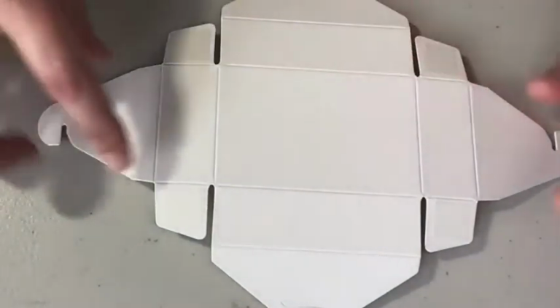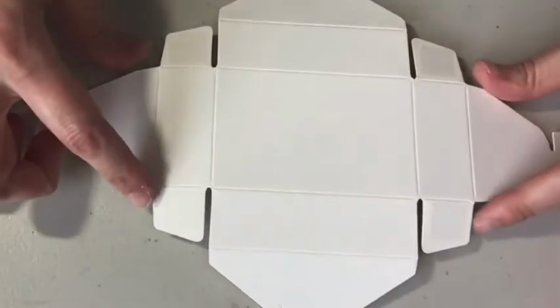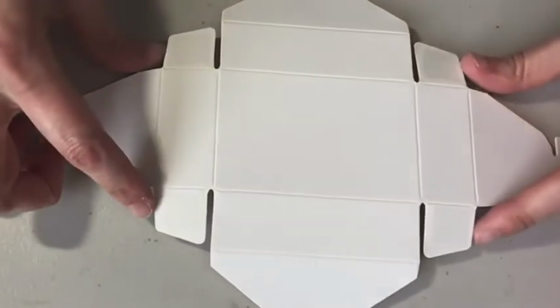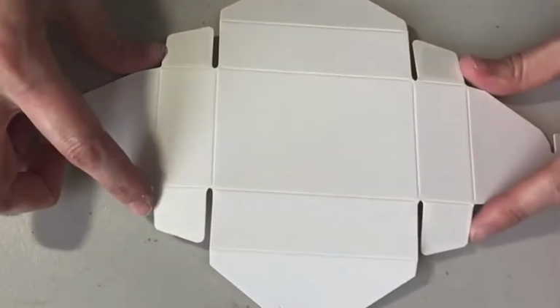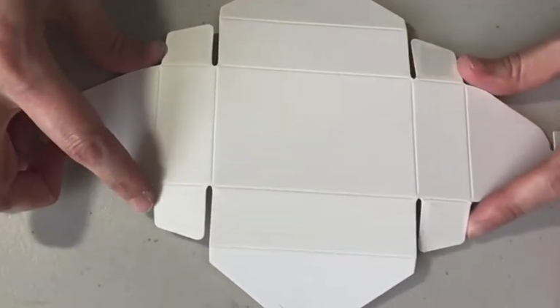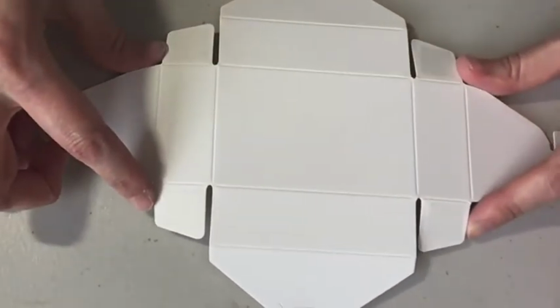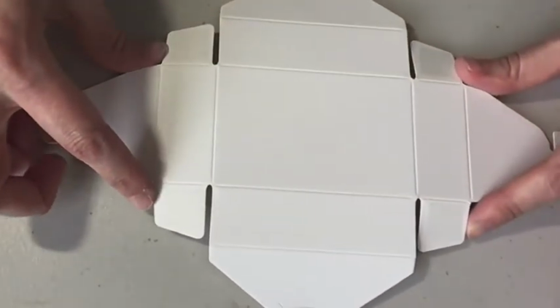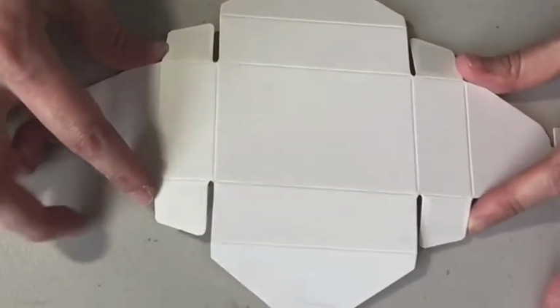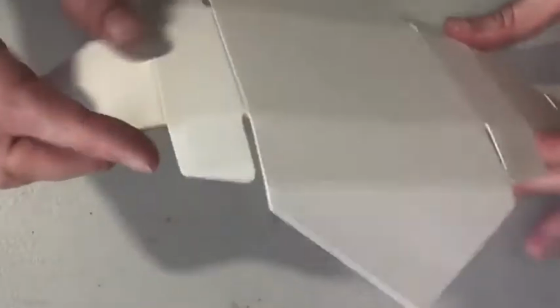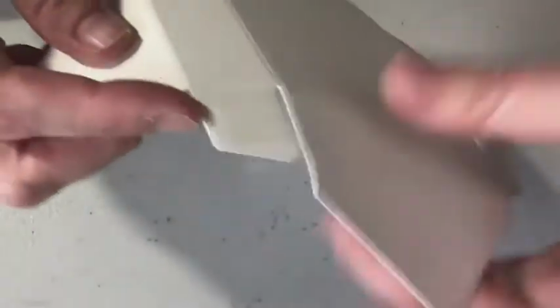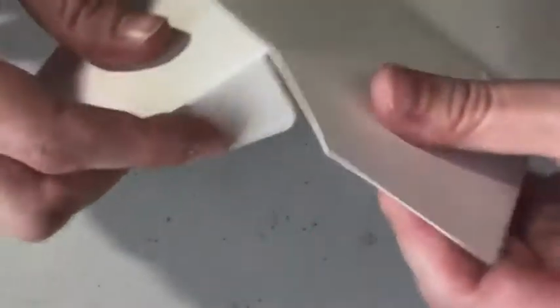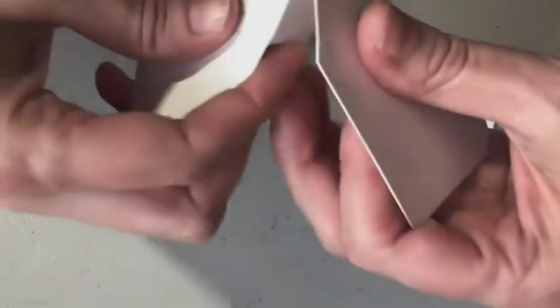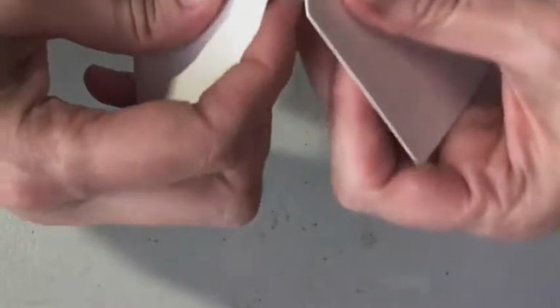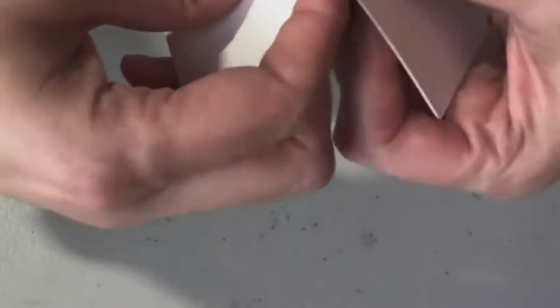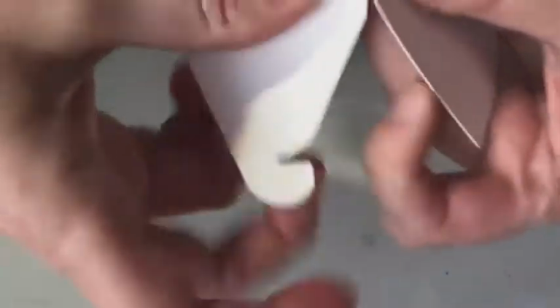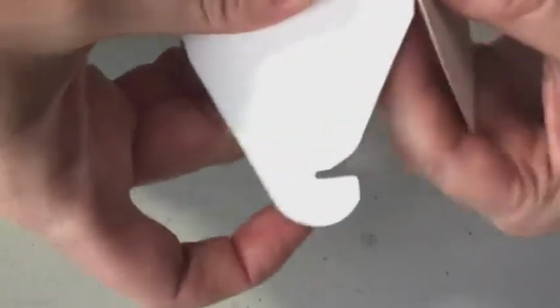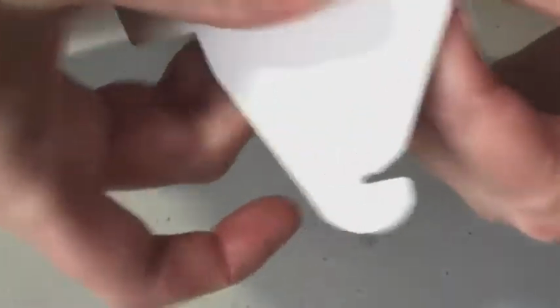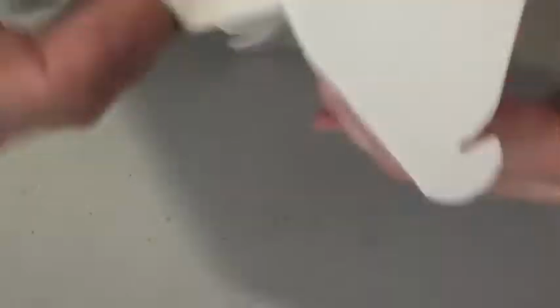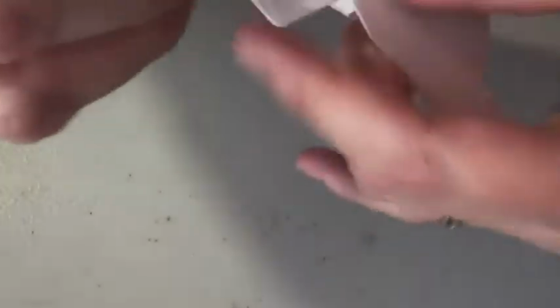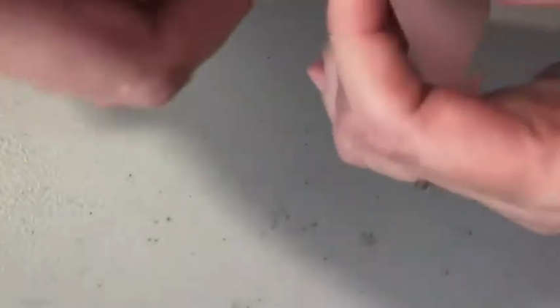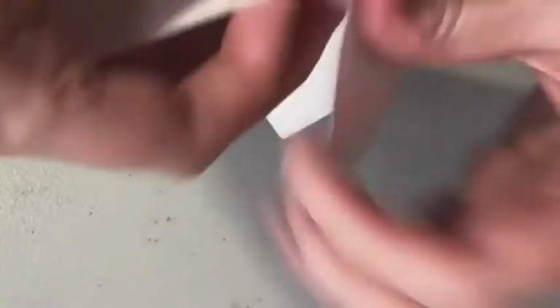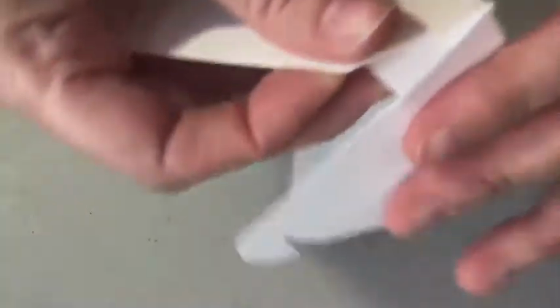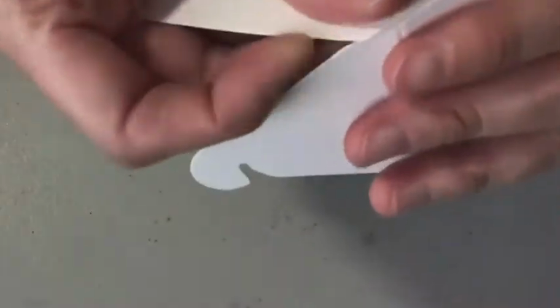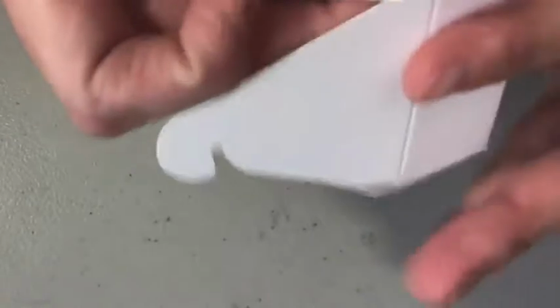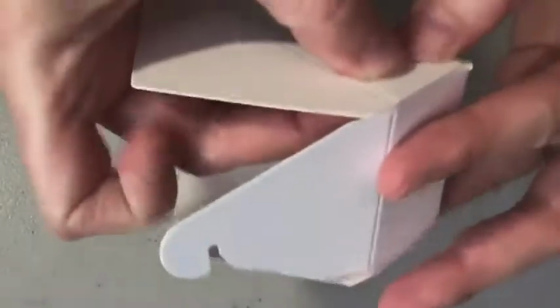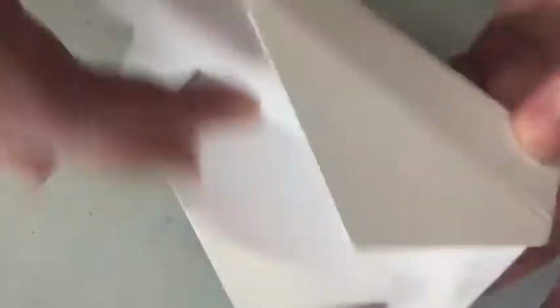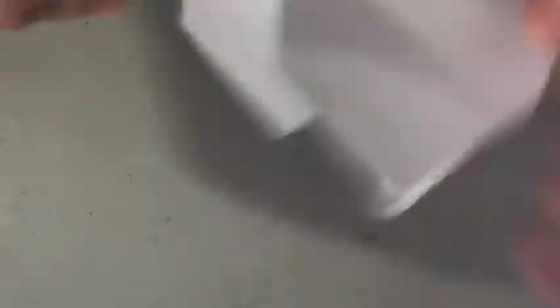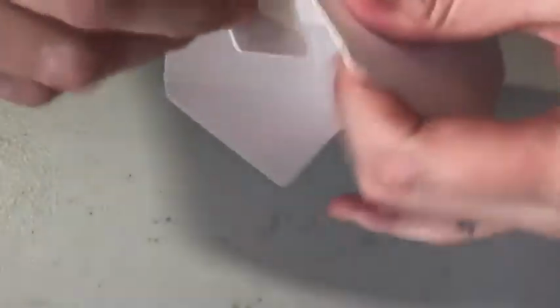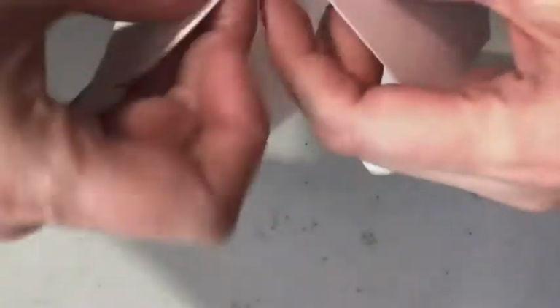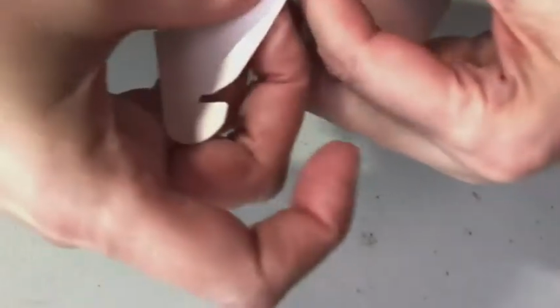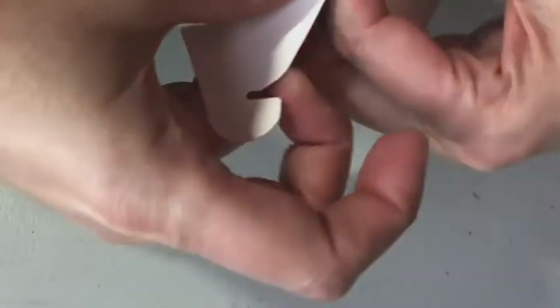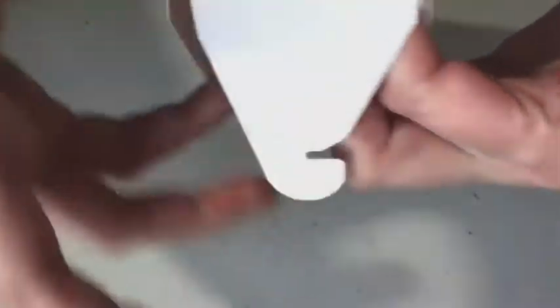So I took off my adhesives on my four tabs, and now all I want to do is put these tabs inward to make my box. These things go together in about one minute flat.